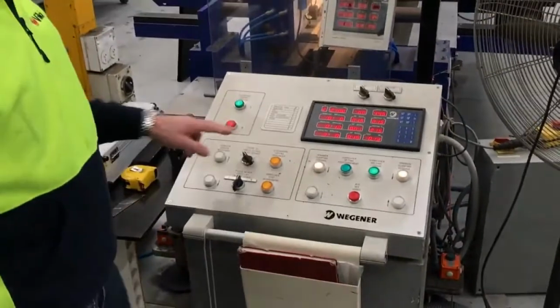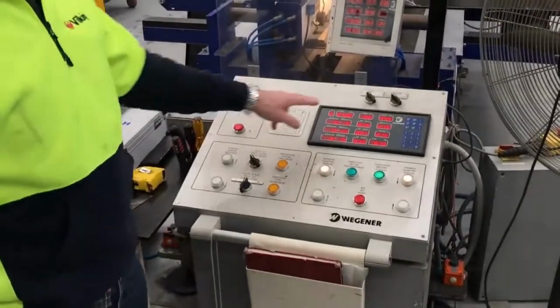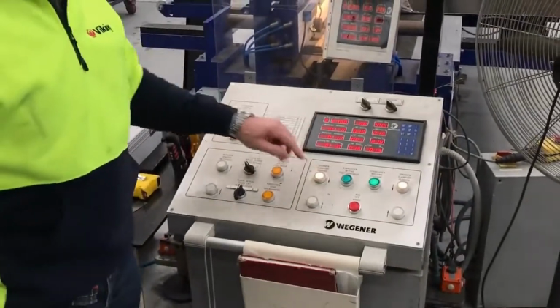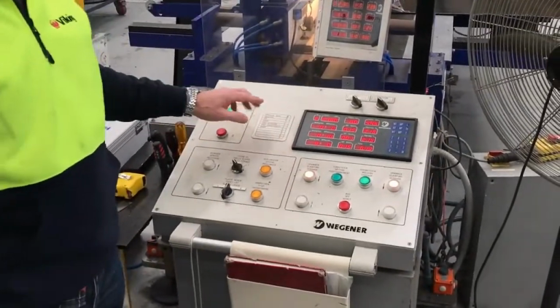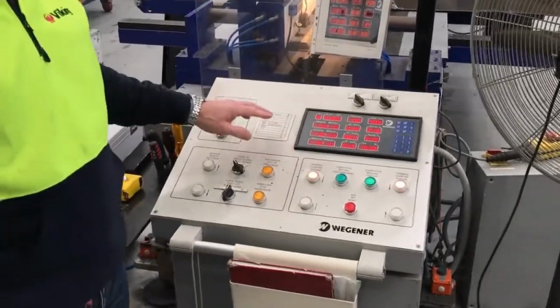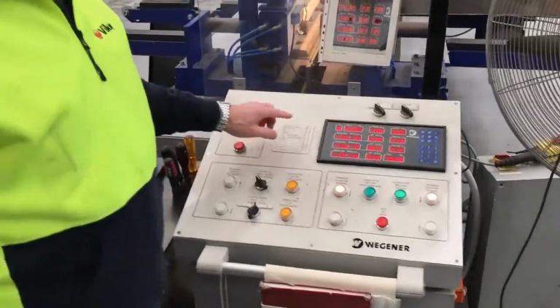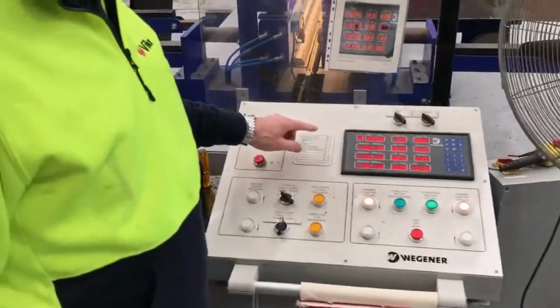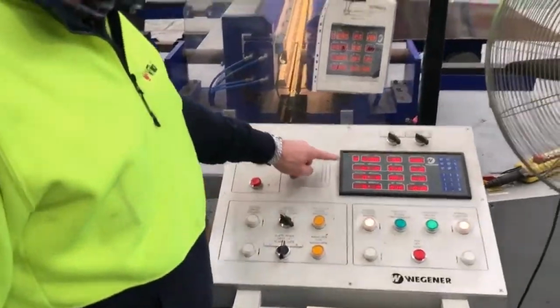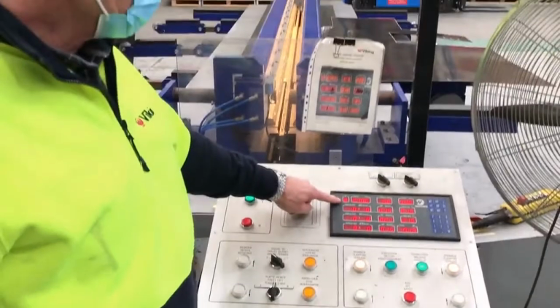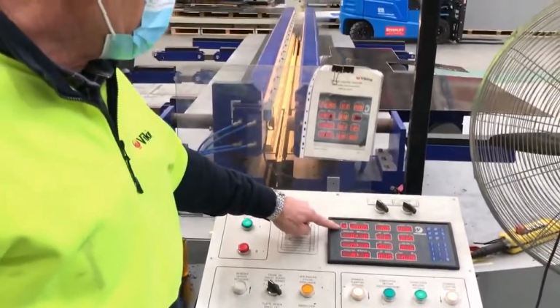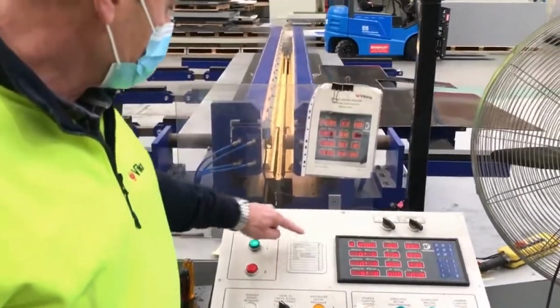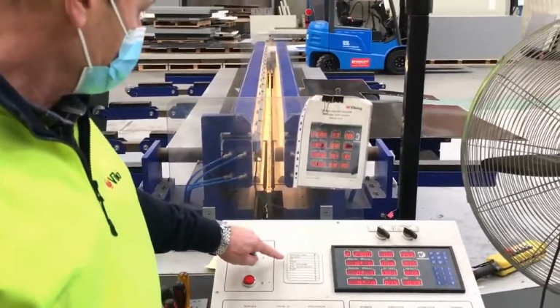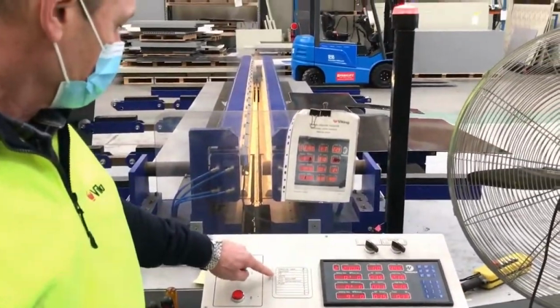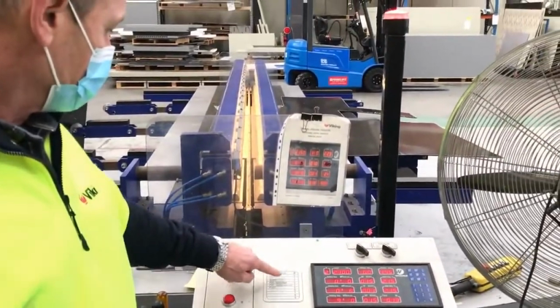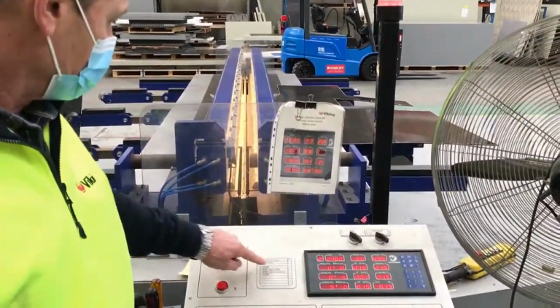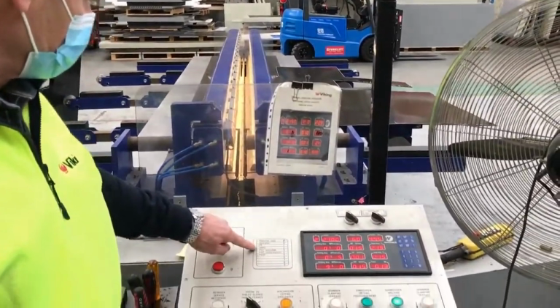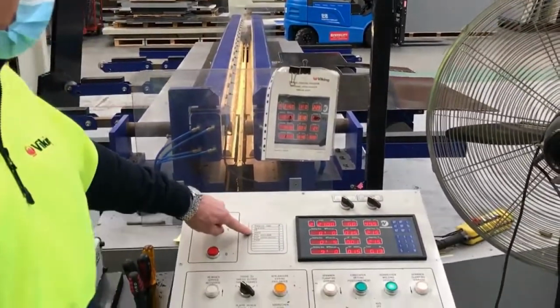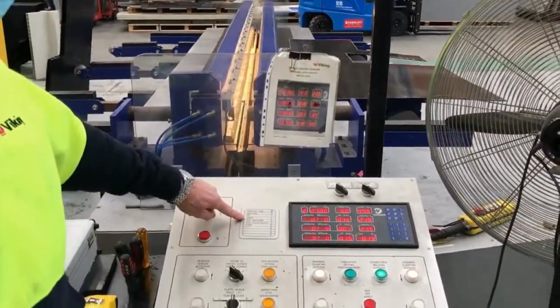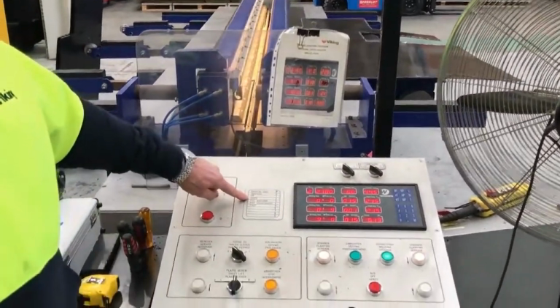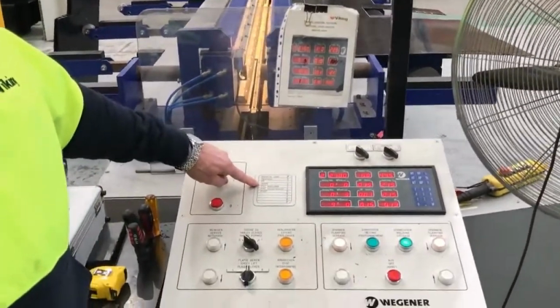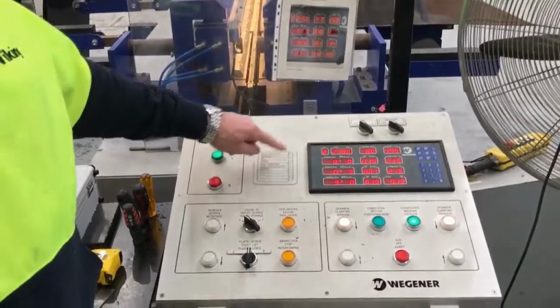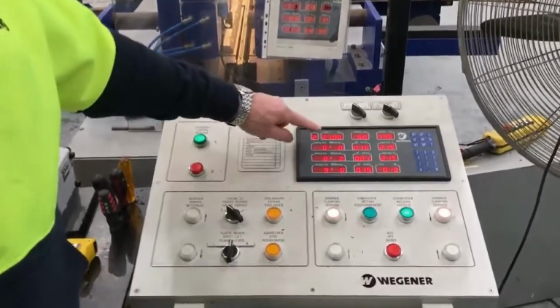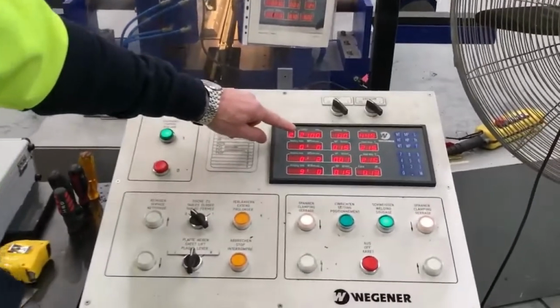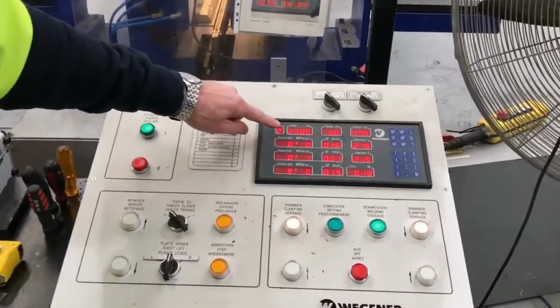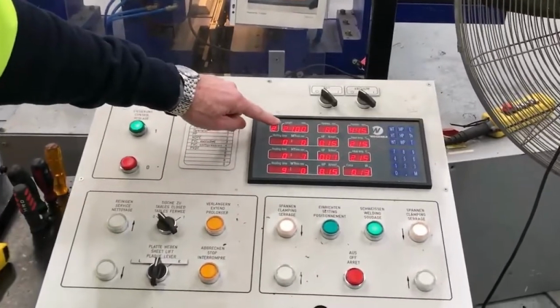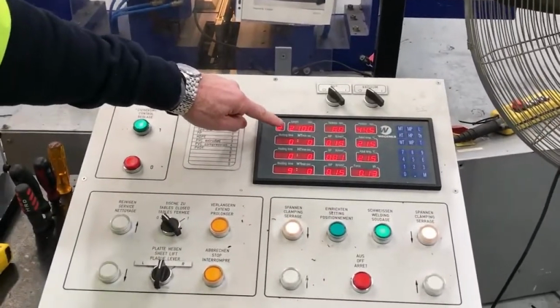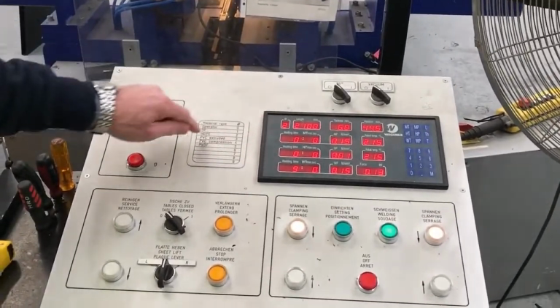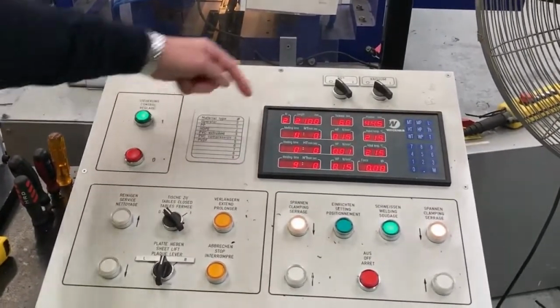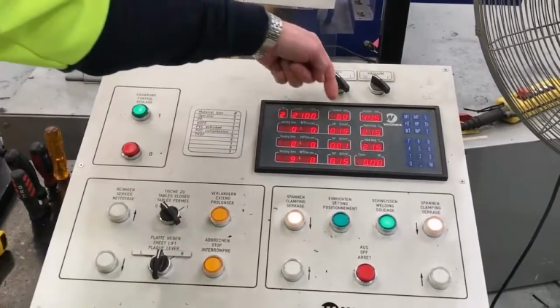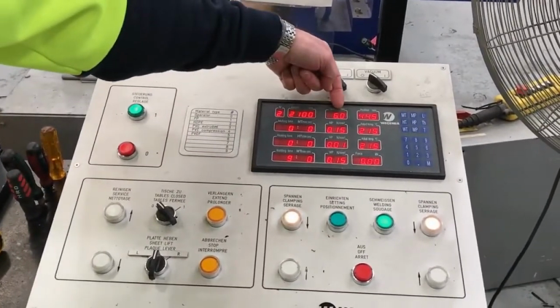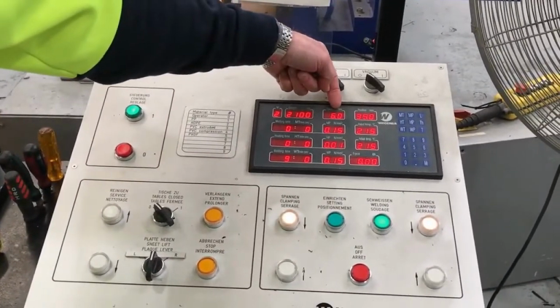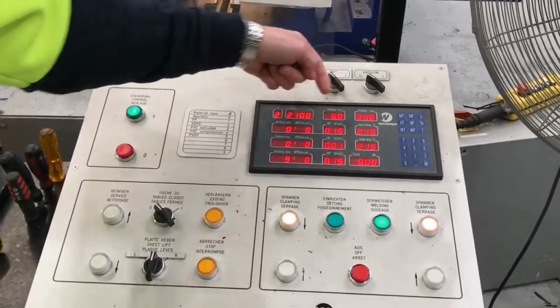On the control panel, the material type in this case is high density polyethylene, the length is 2.1 meters, and the thickness is 6 millimeters.